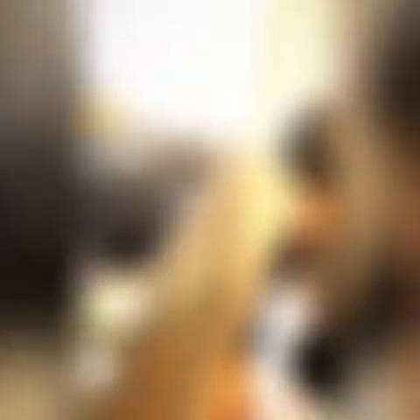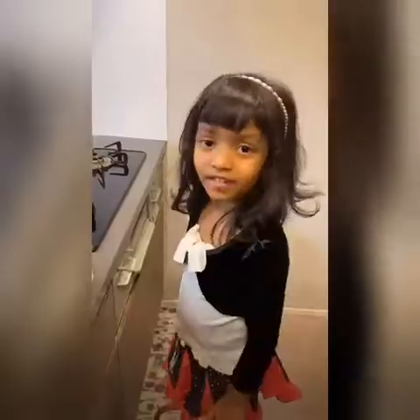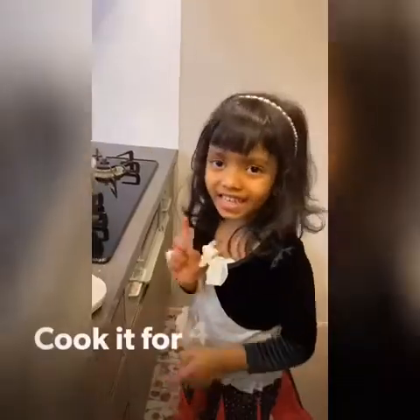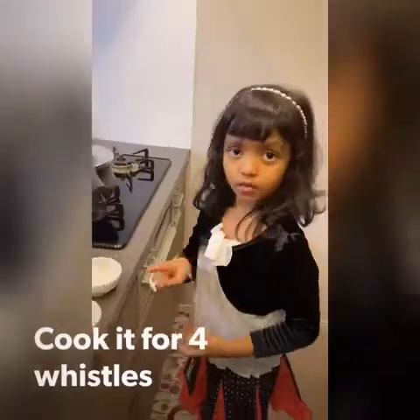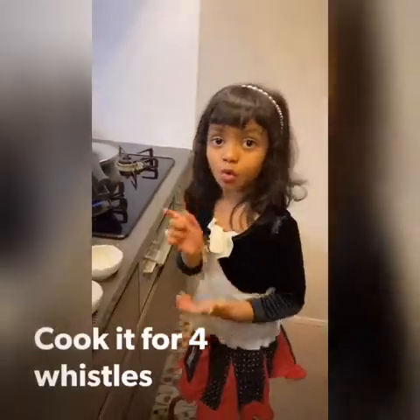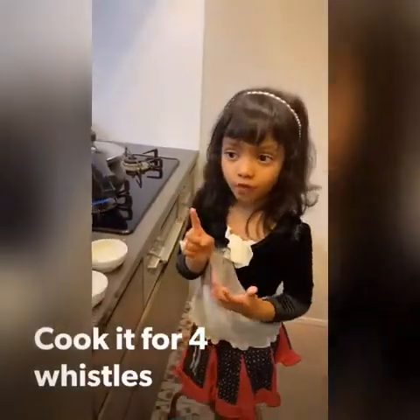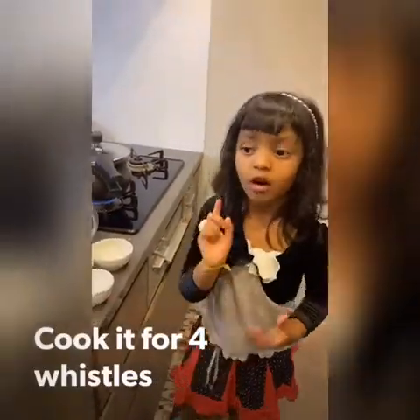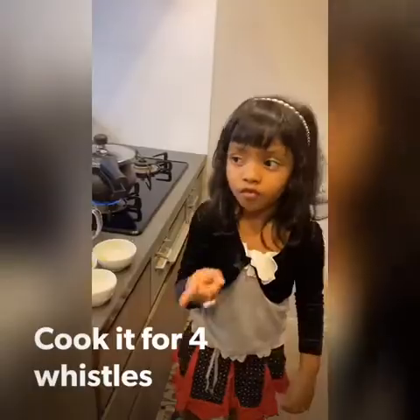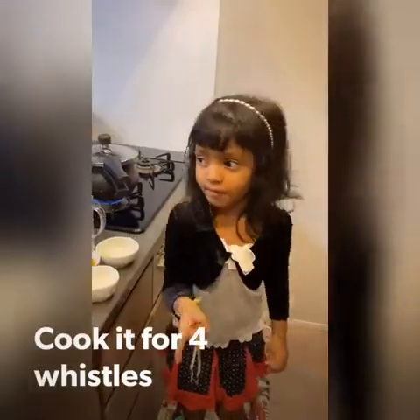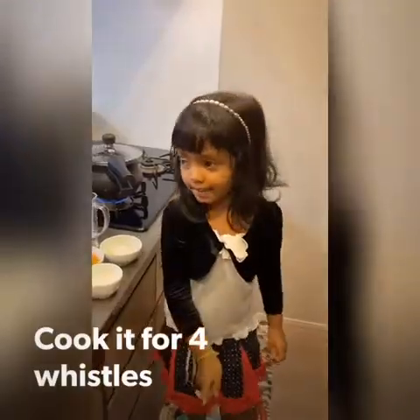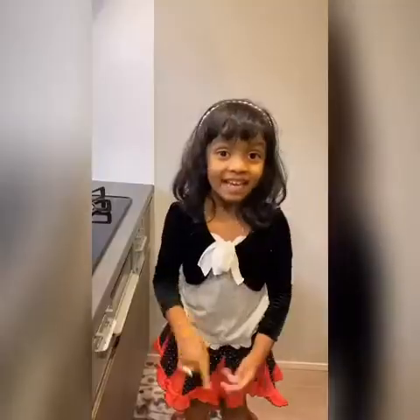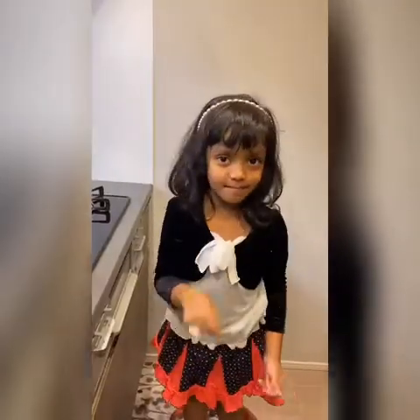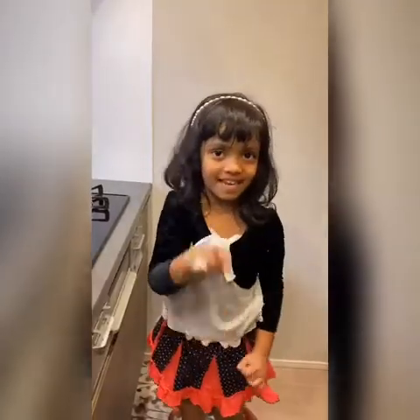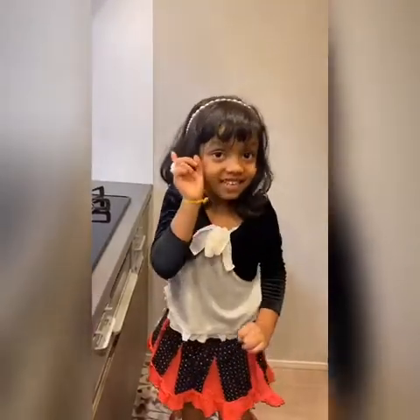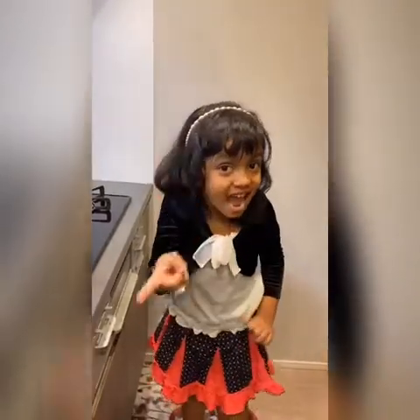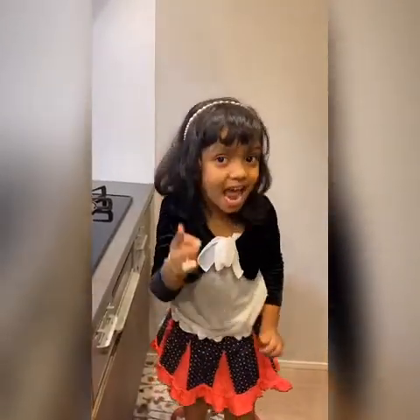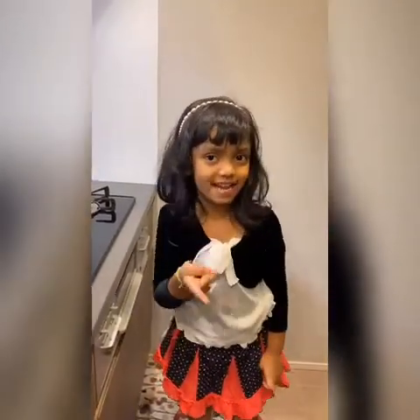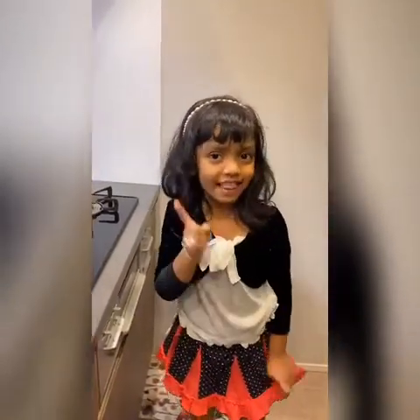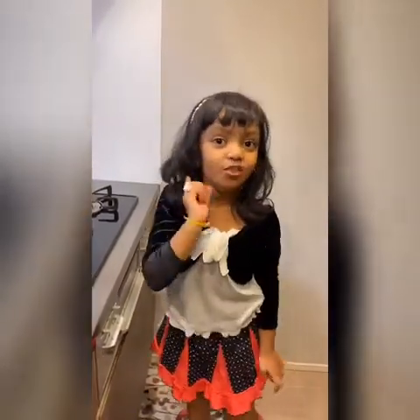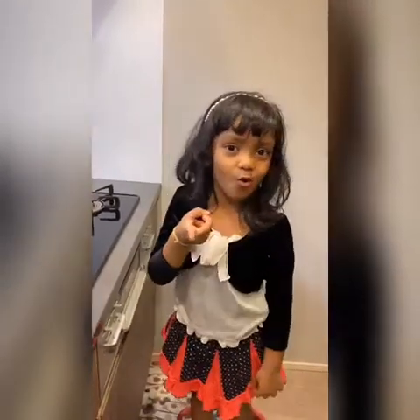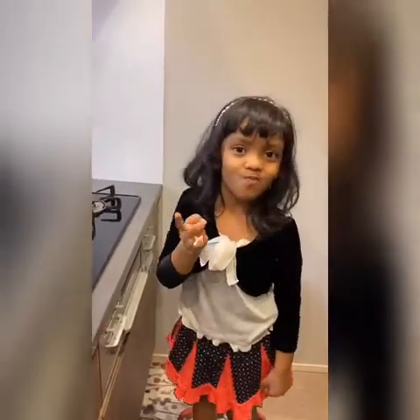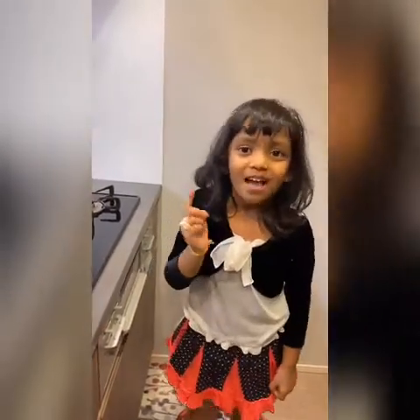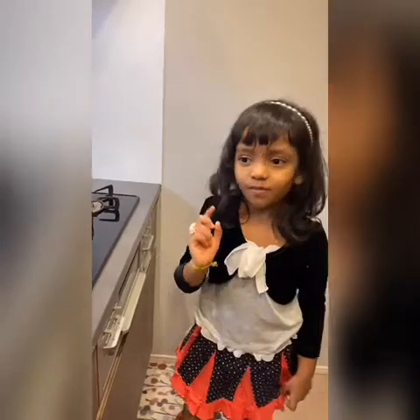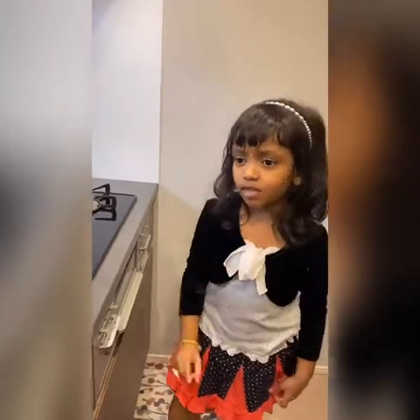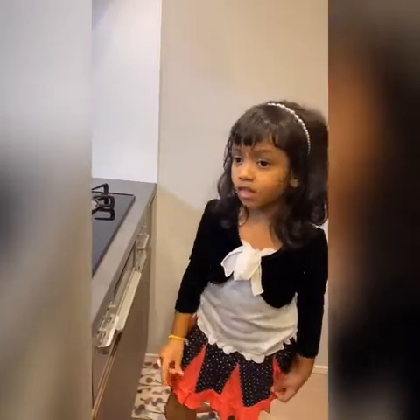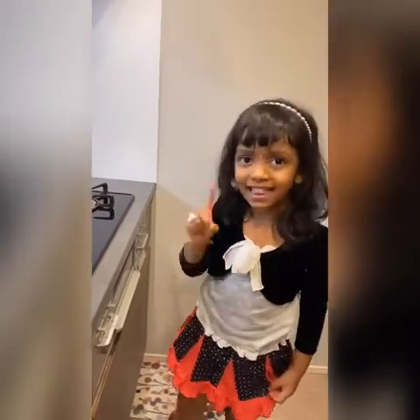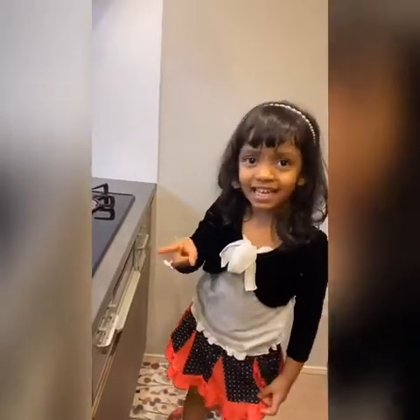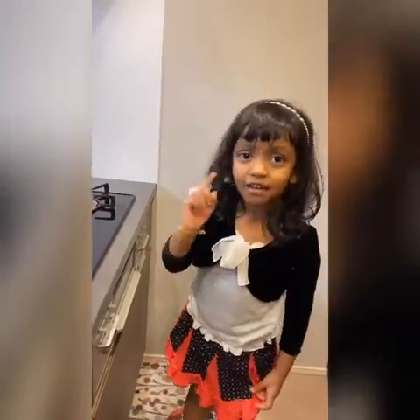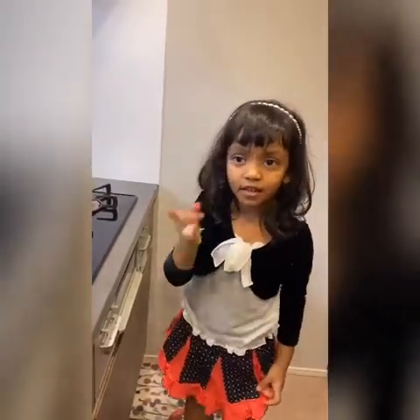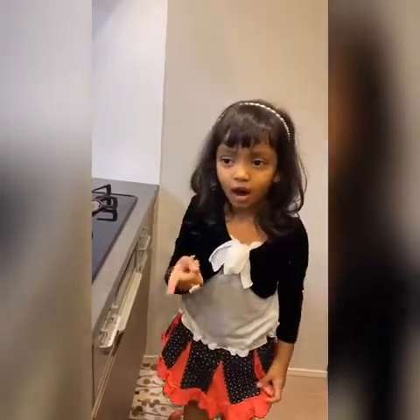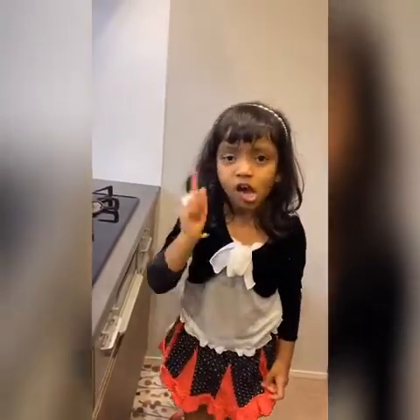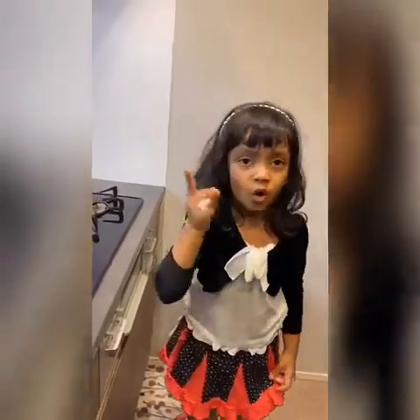We need to cook it for about 10 minutes. It's been 10 minutes, so let's see if it's all cooked.